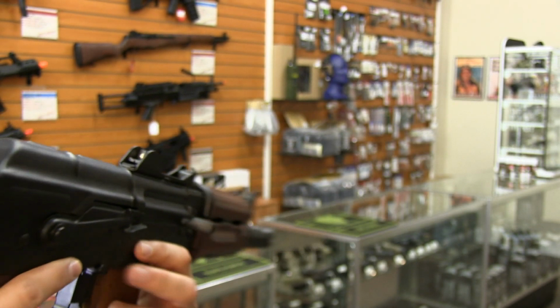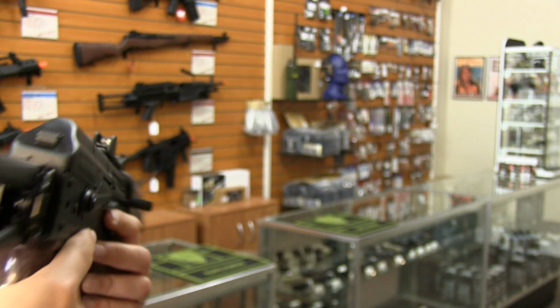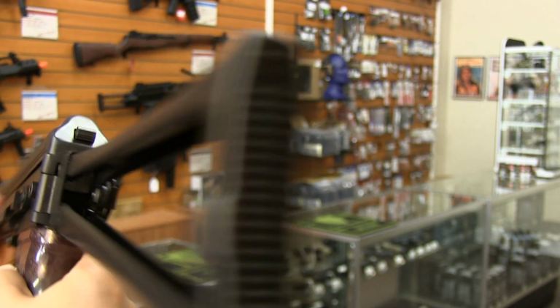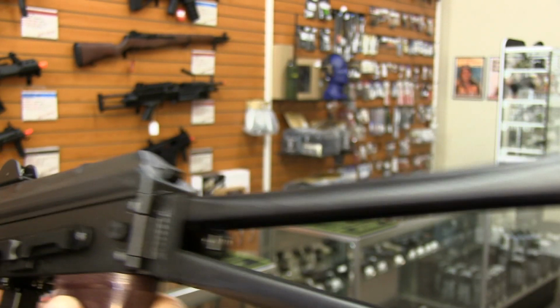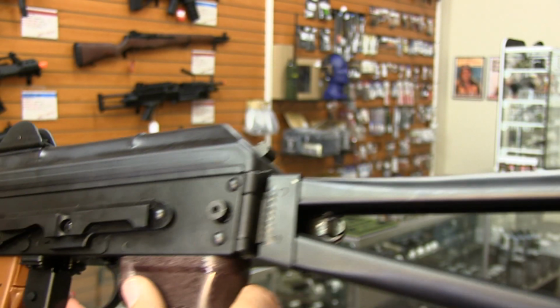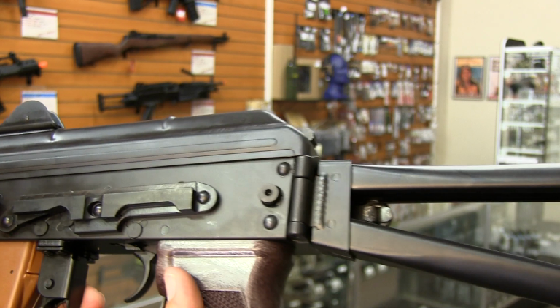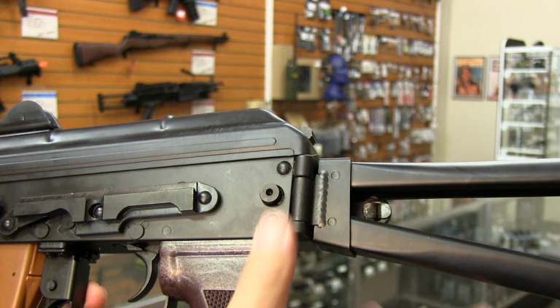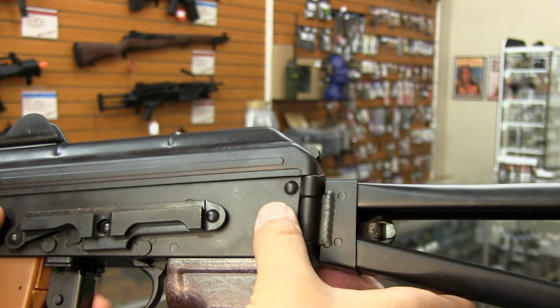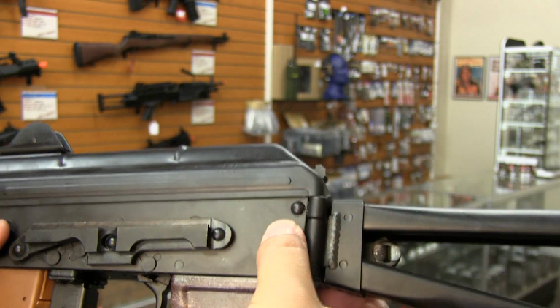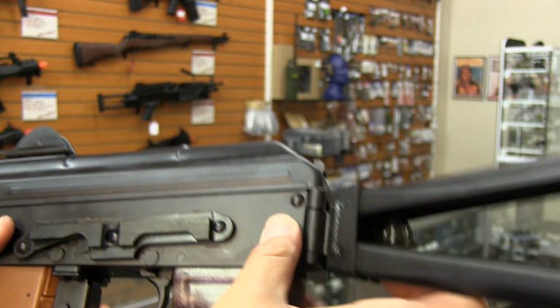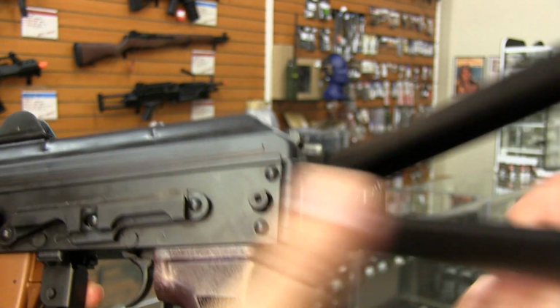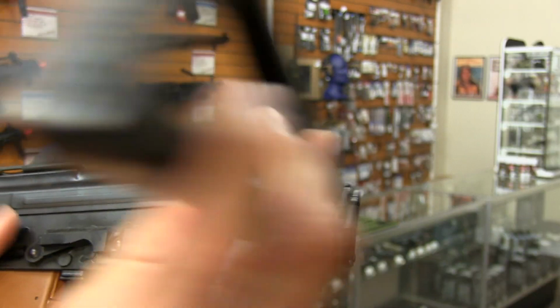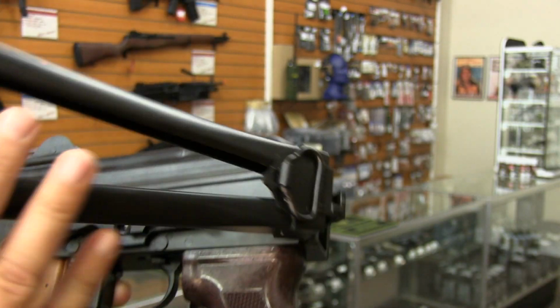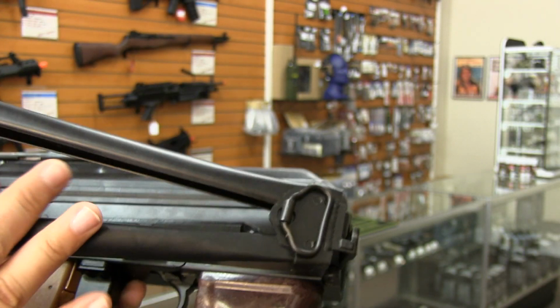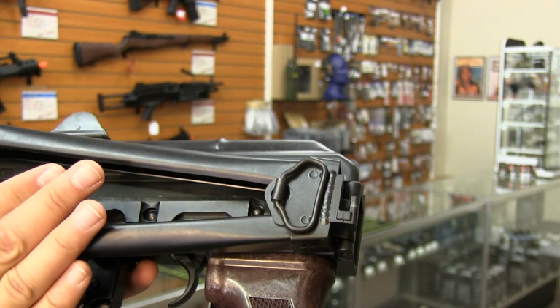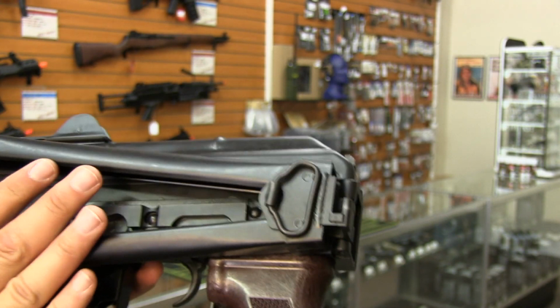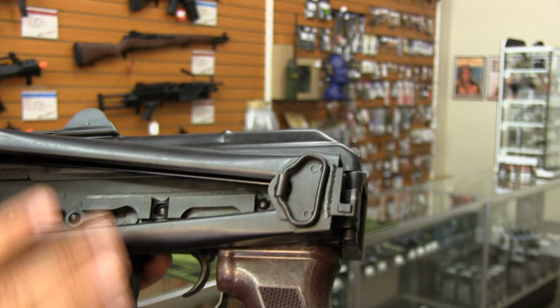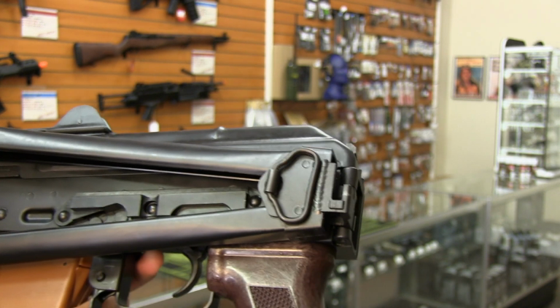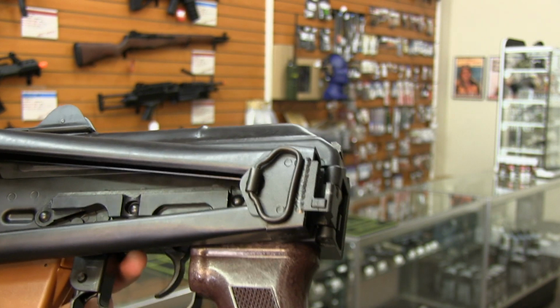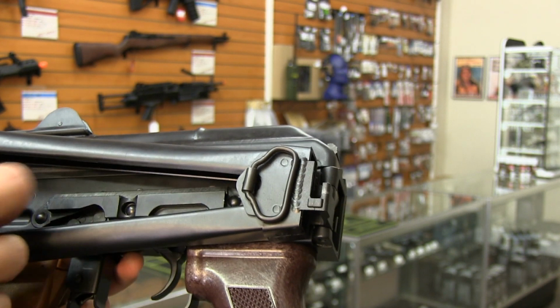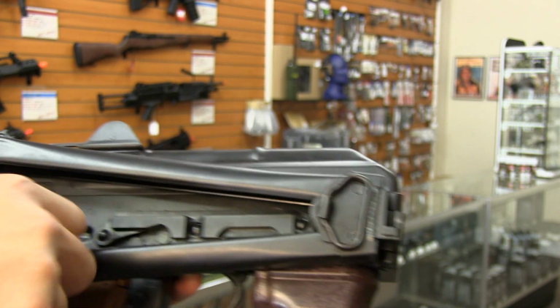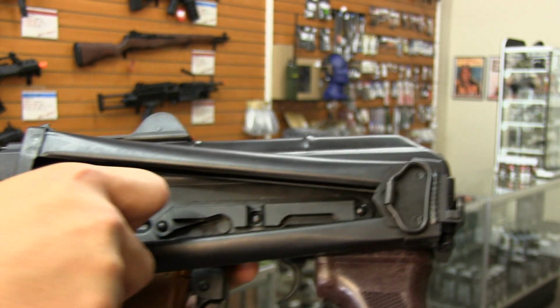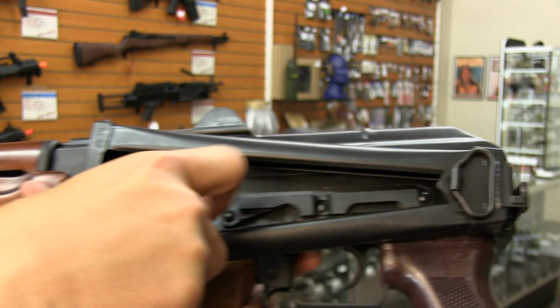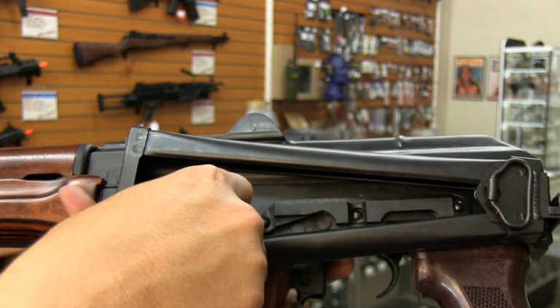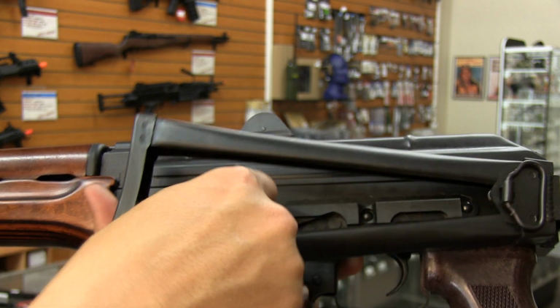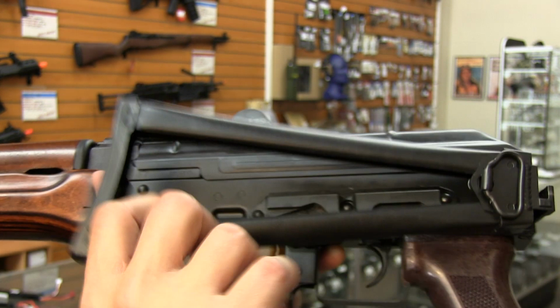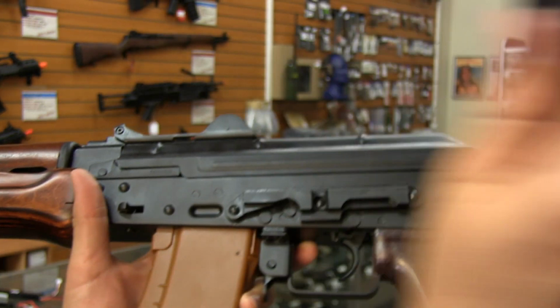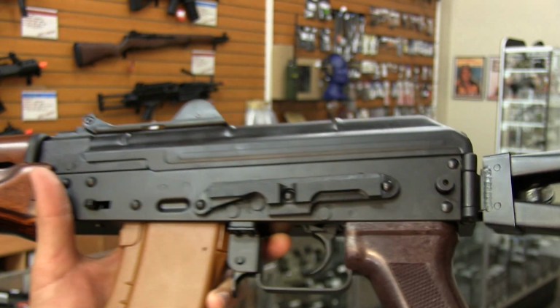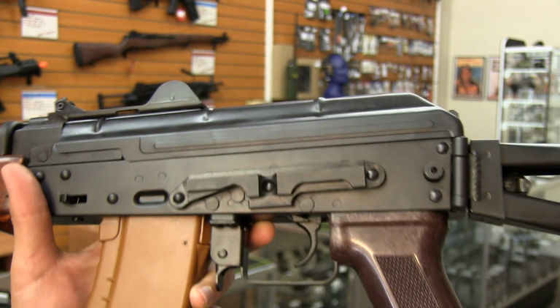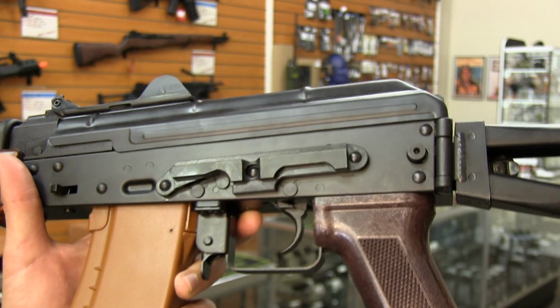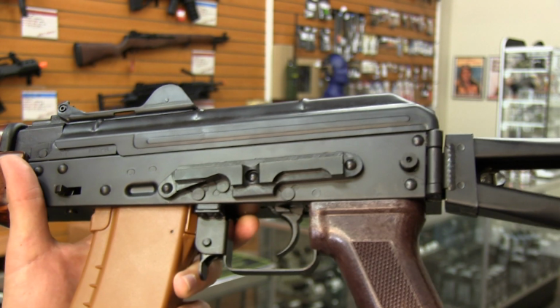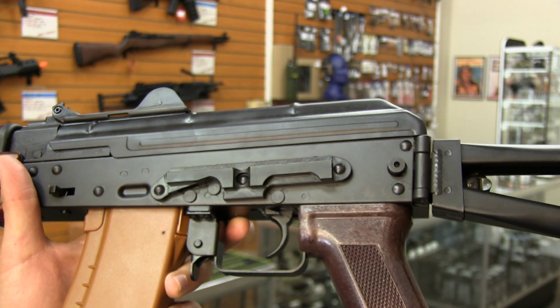It also has the folding stock, which is going to lock in place here, and it is extremely solid. So when you compare this to some of the other lower end AKs, you're just going to notice the difference when you're holding it in your hands — the quality that you're purchasing.